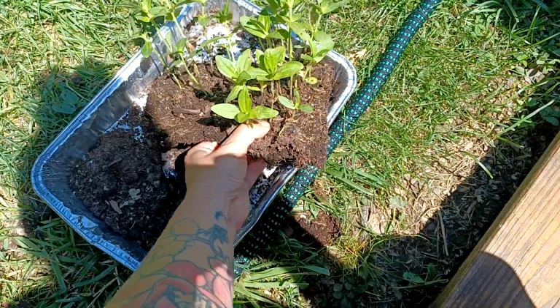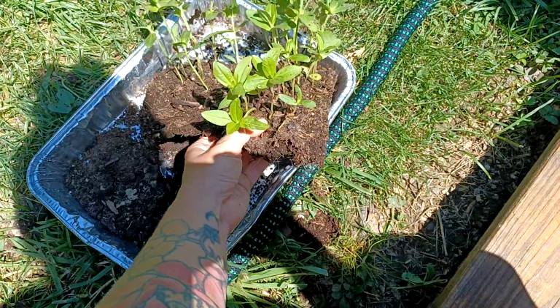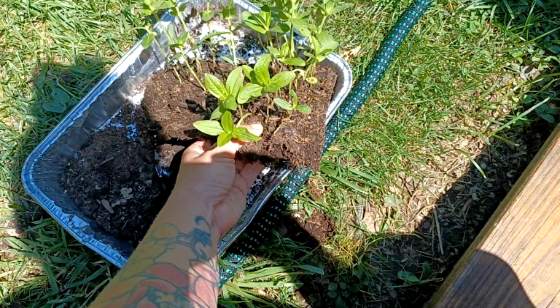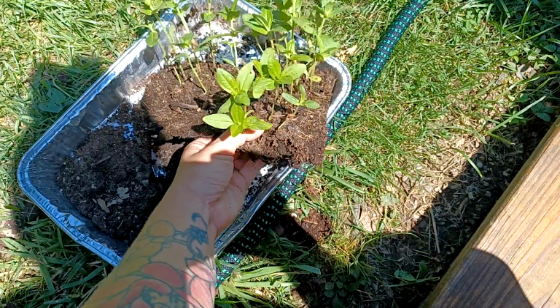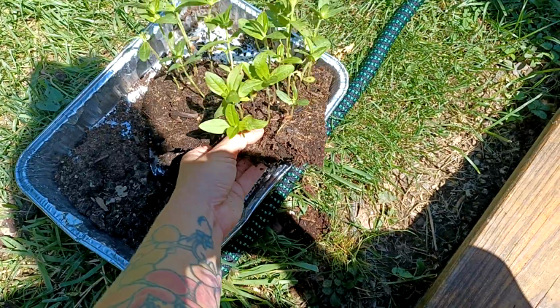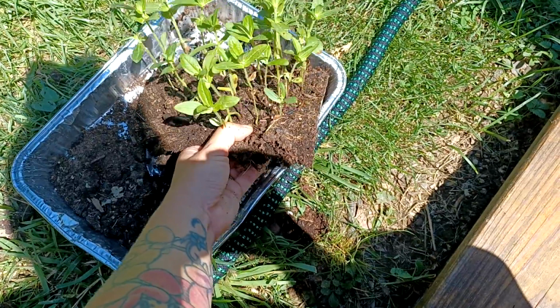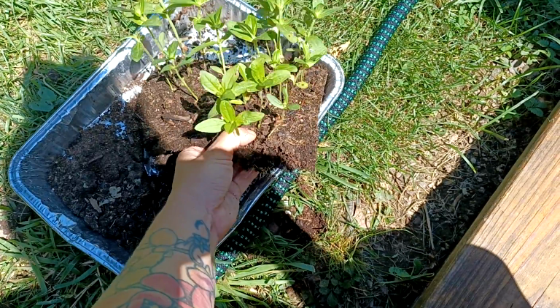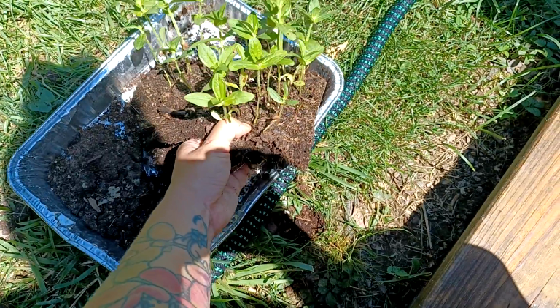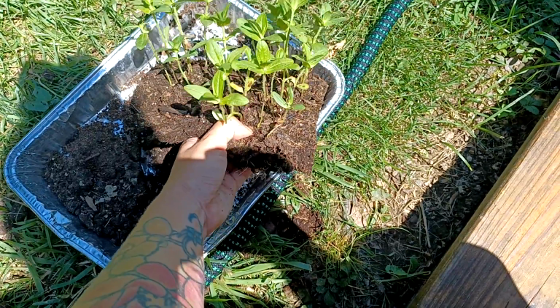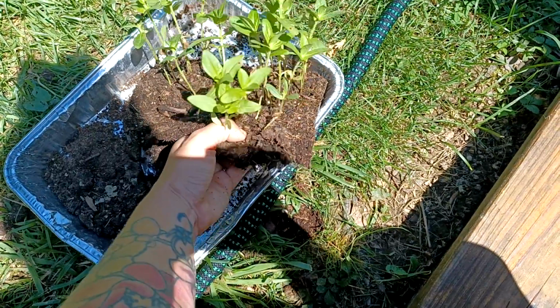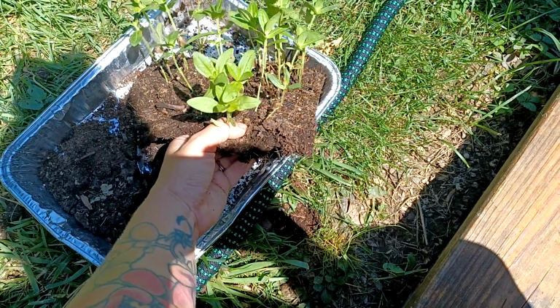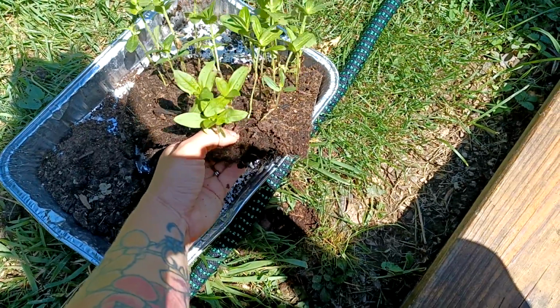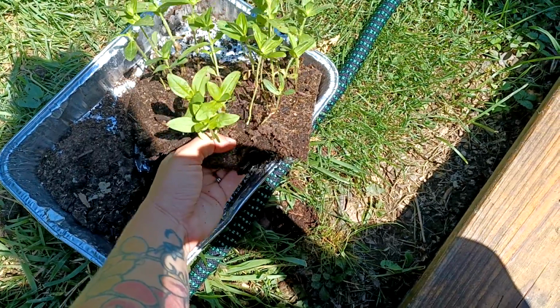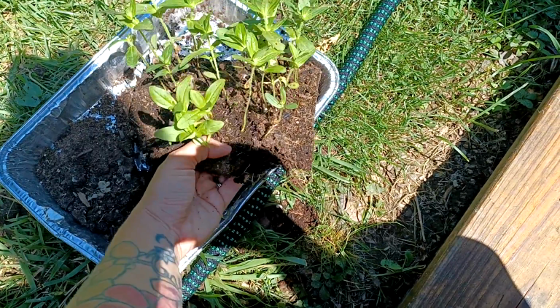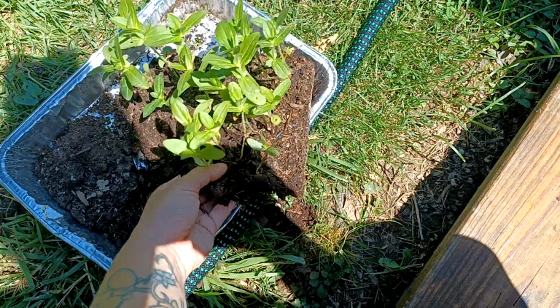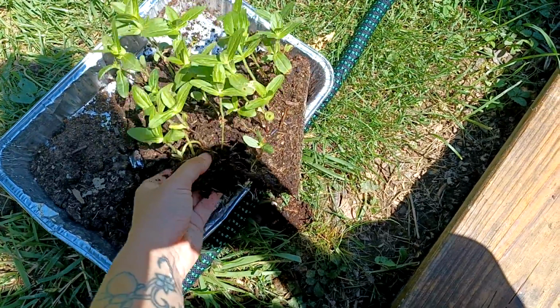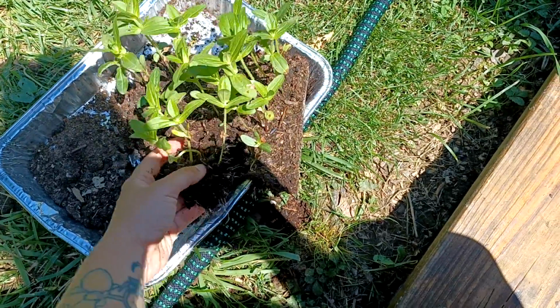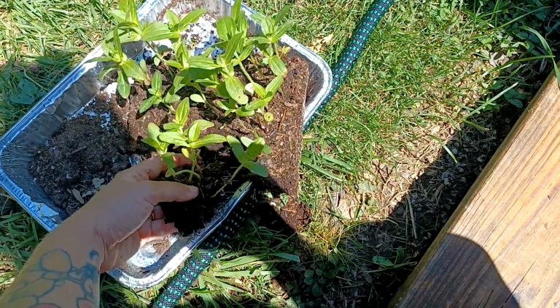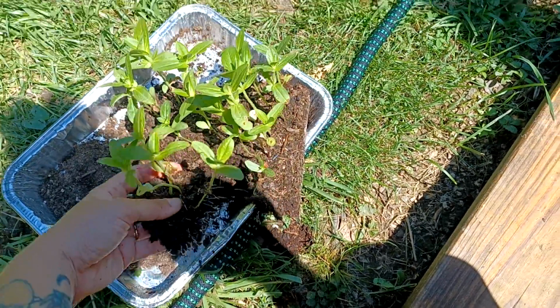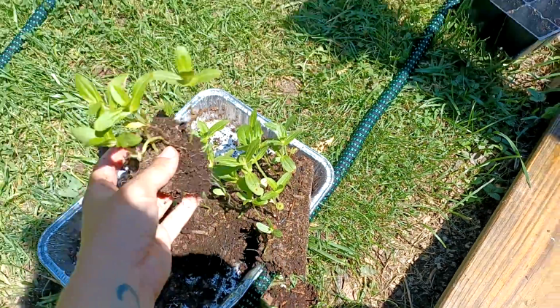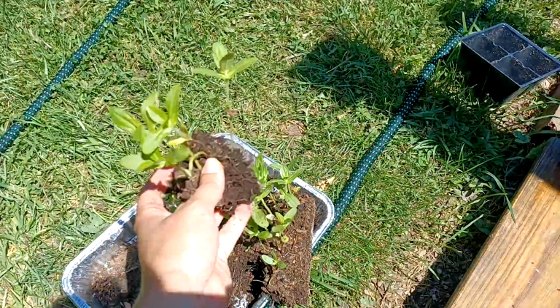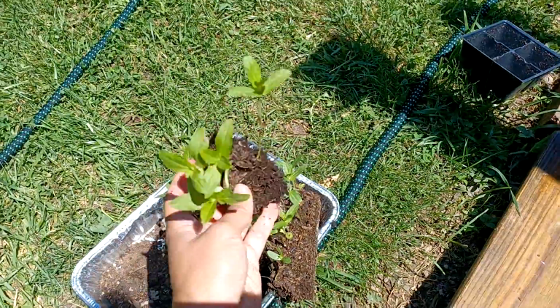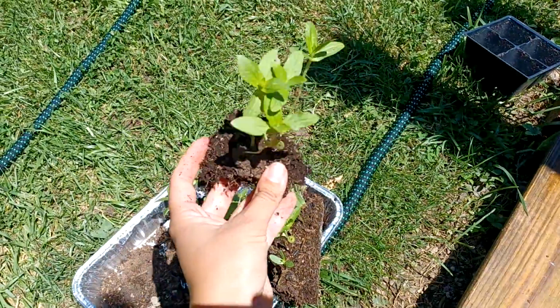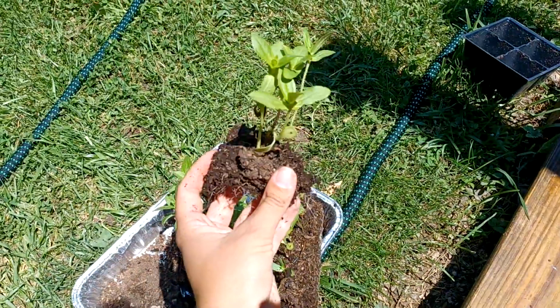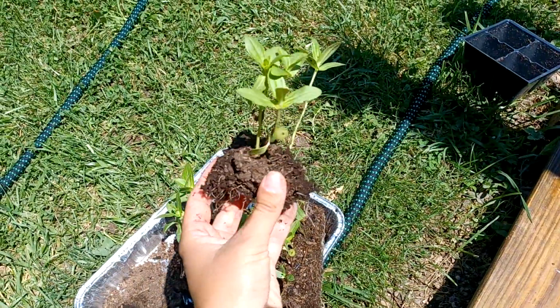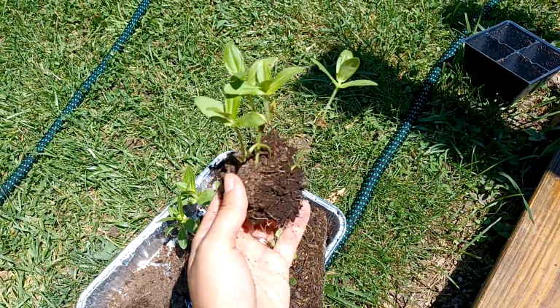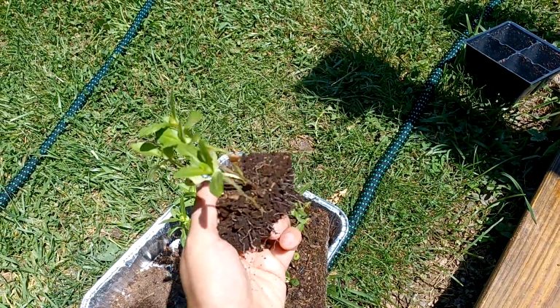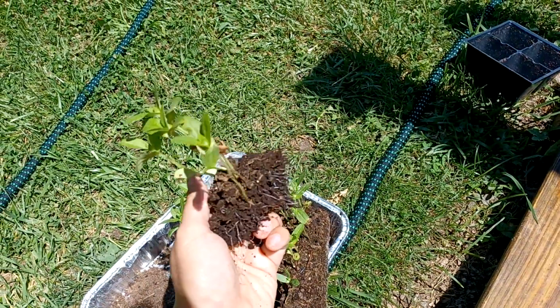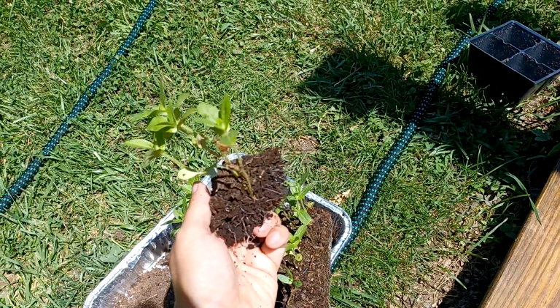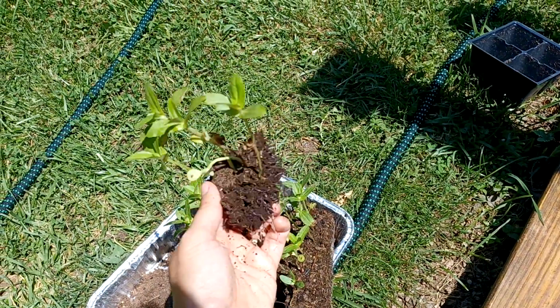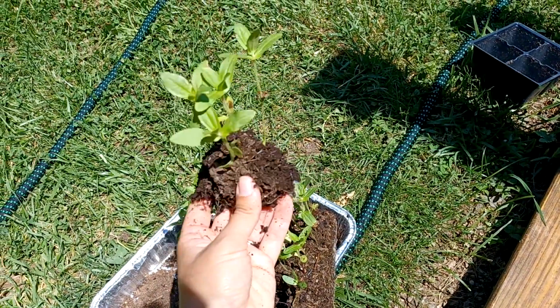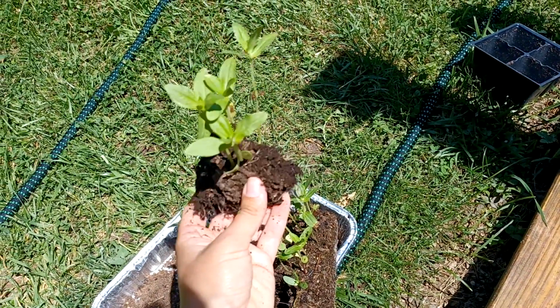This is exactly how I do it — just break a little piece off, and then I will plant these guys in the ground.